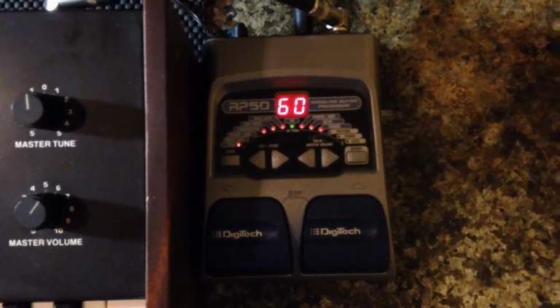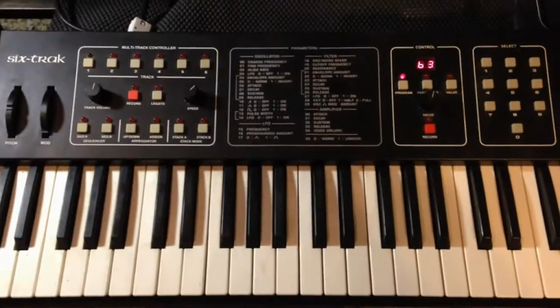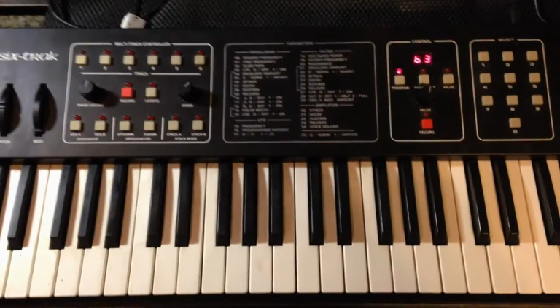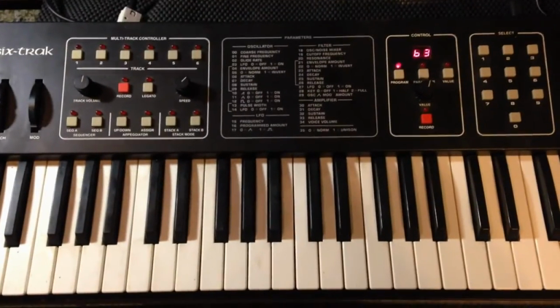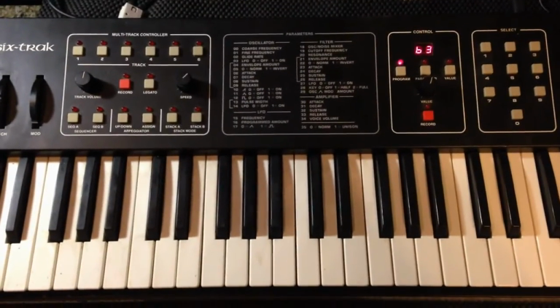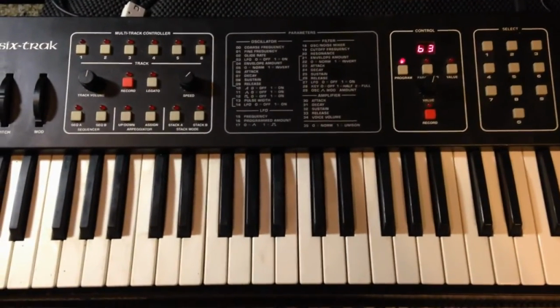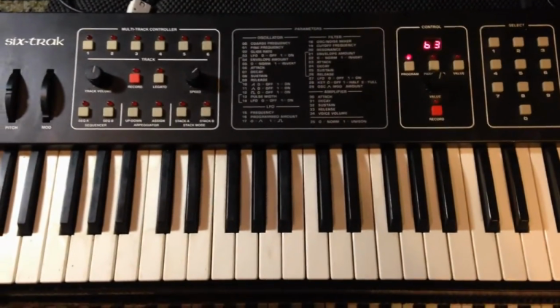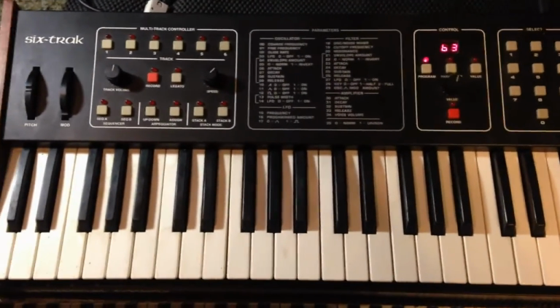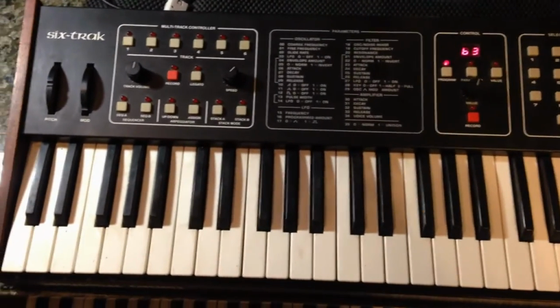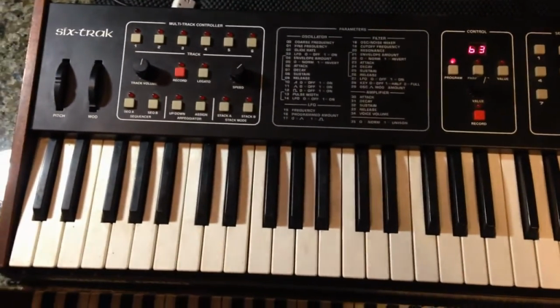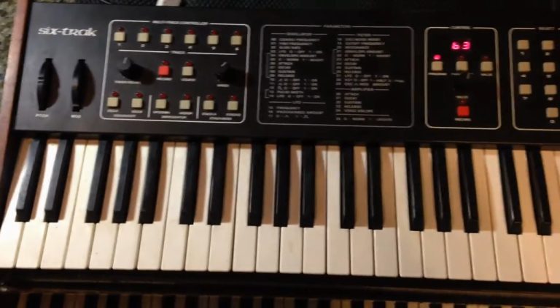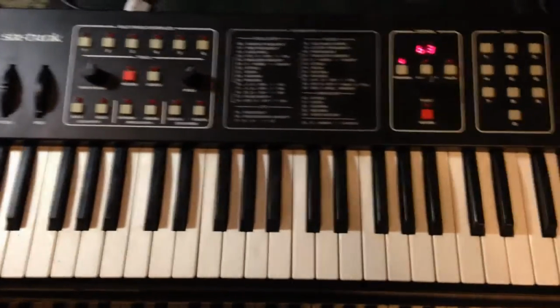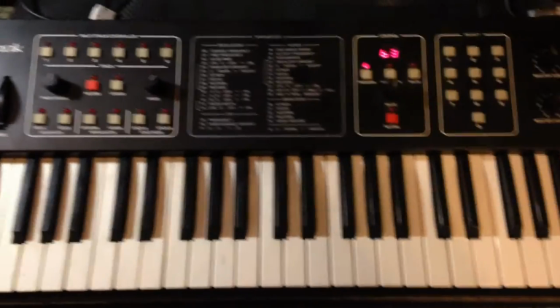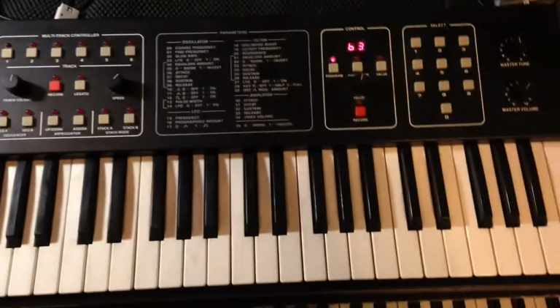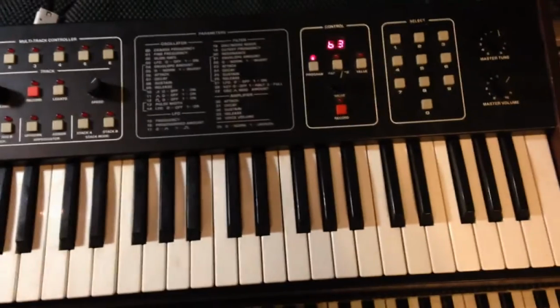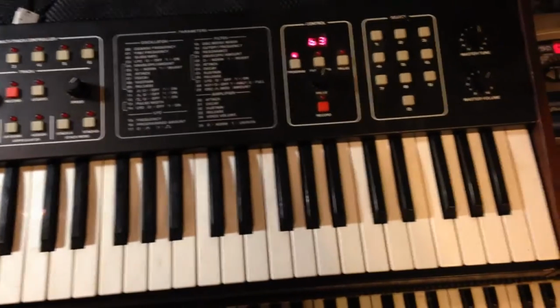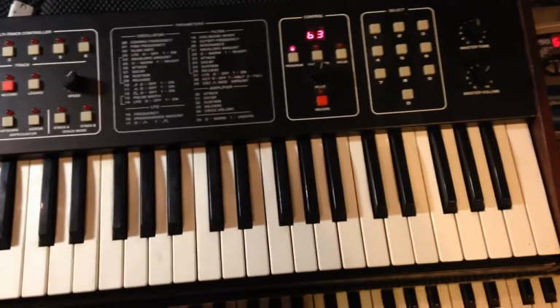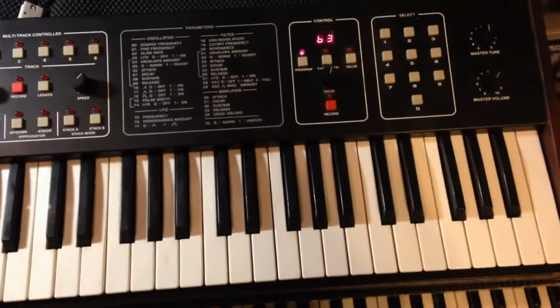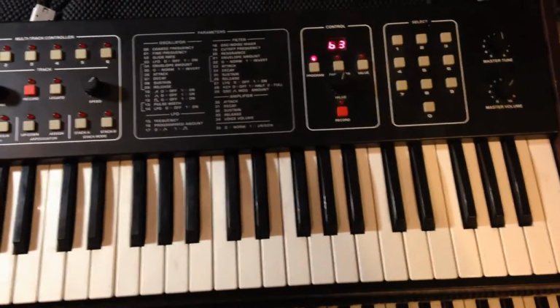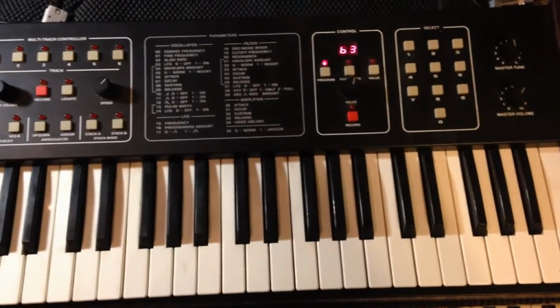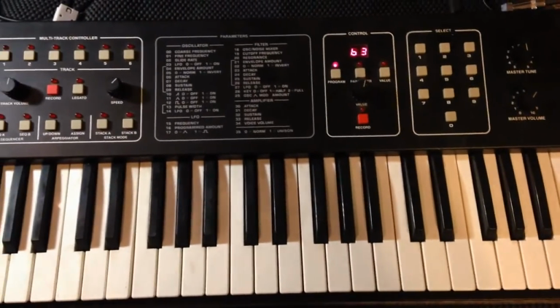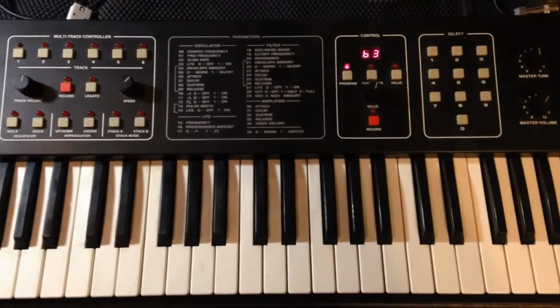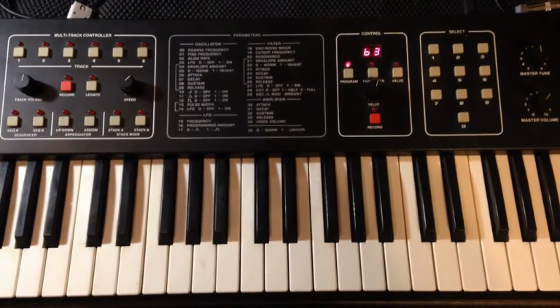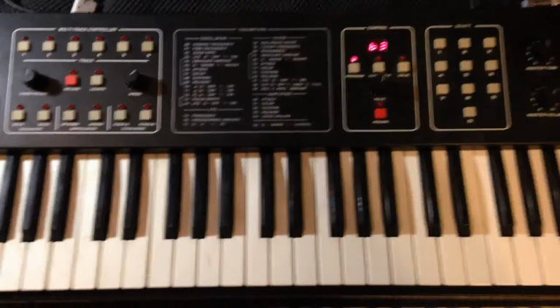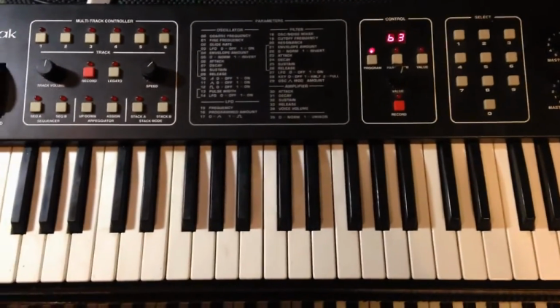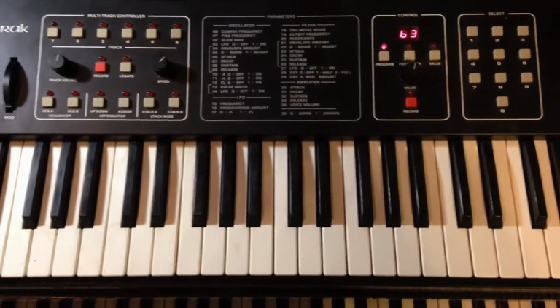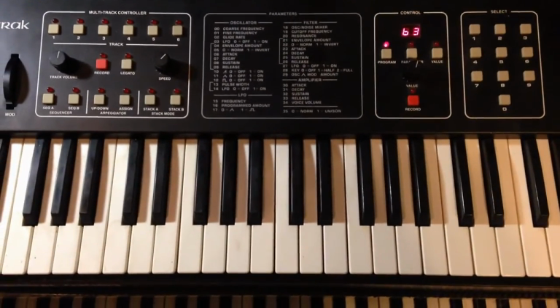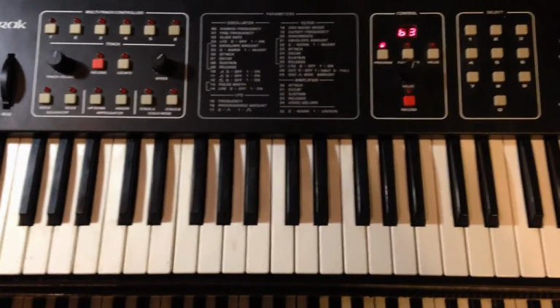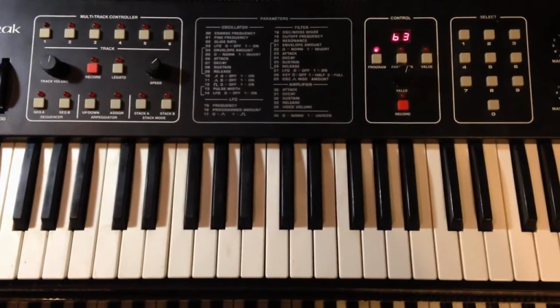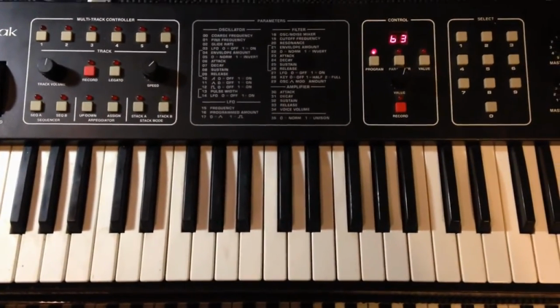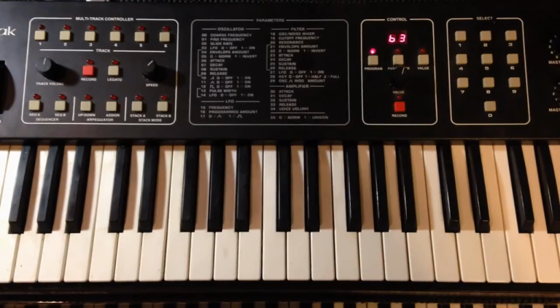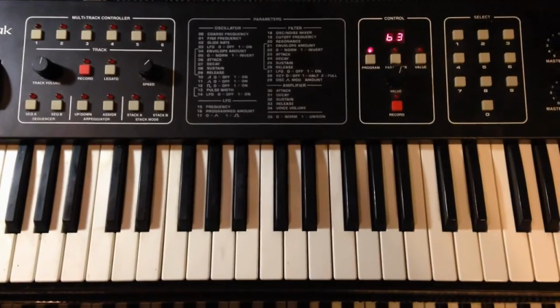One of the things crybabies like to complain about with these keyboards is that it's only a four-octave keyboard. Well, big deal — it's got MIDI in and you don't want to wear your keys out anyway, although they do have really good action.